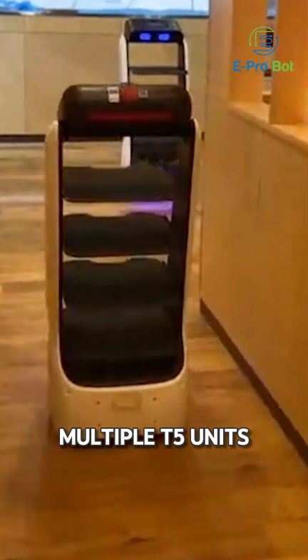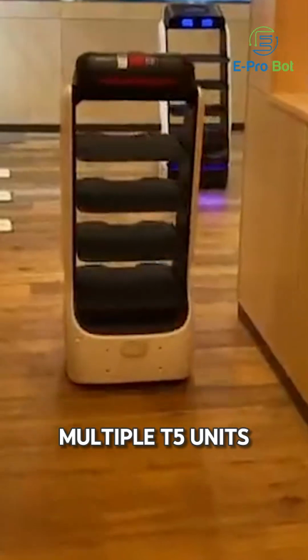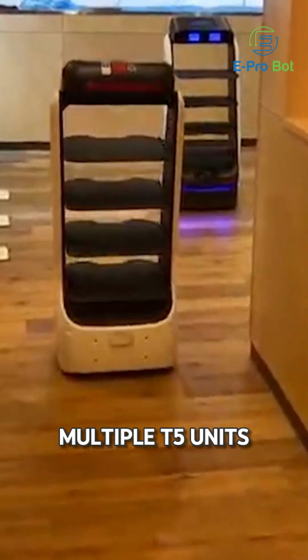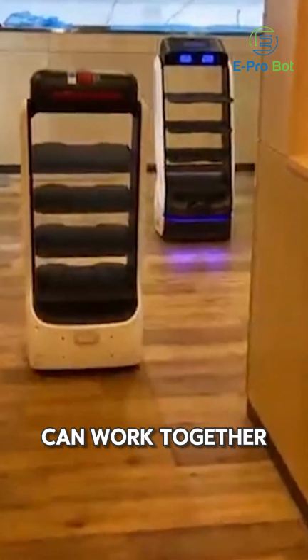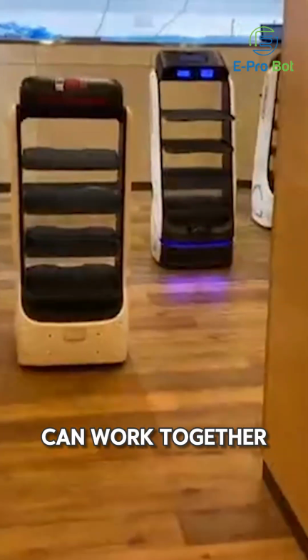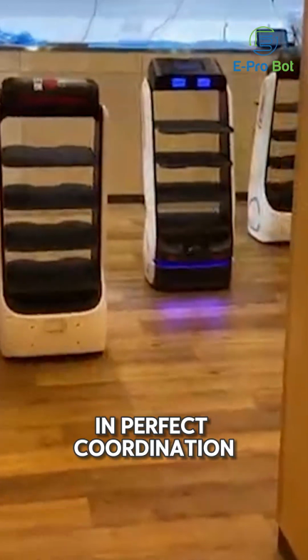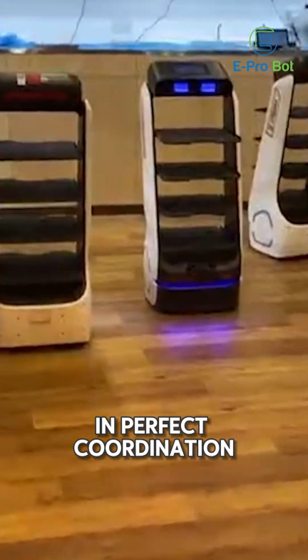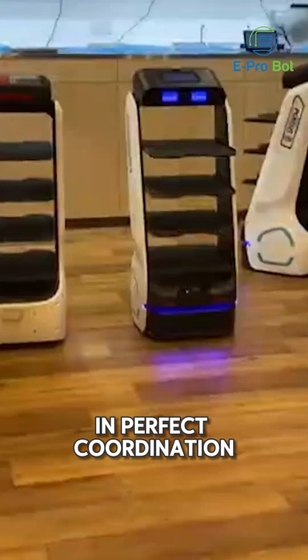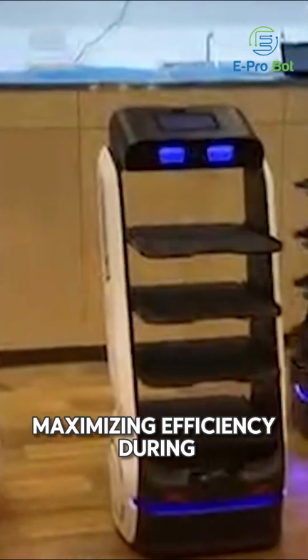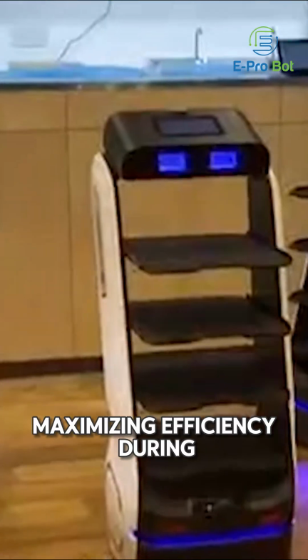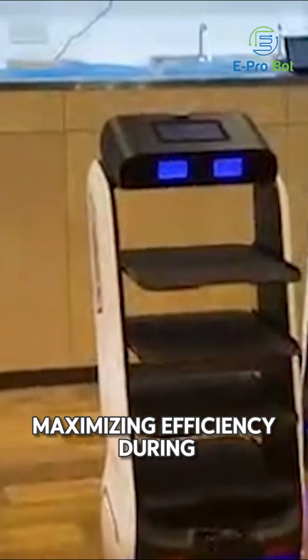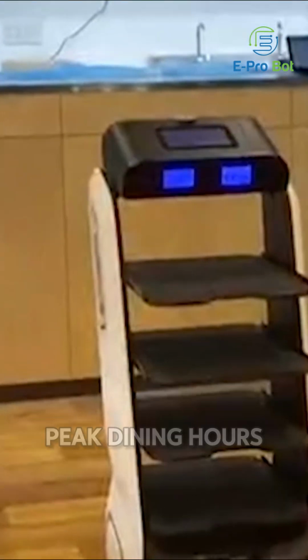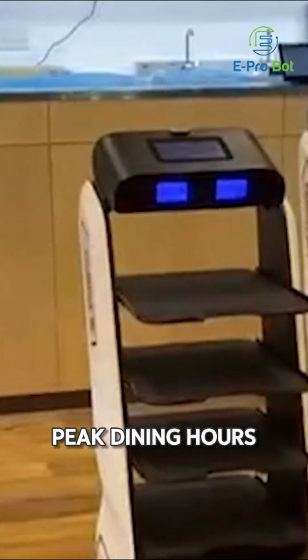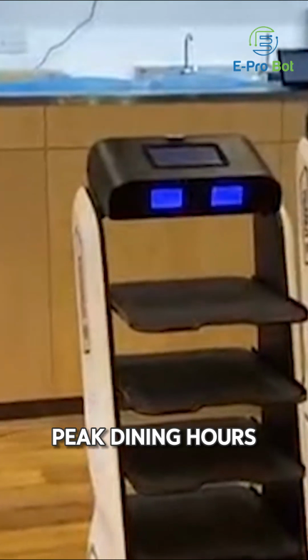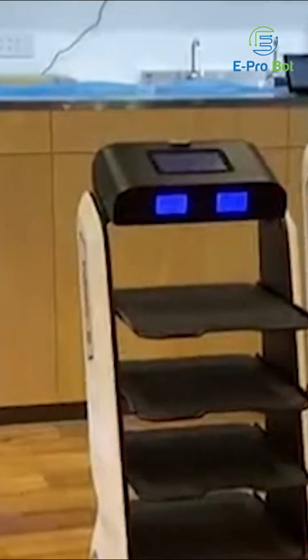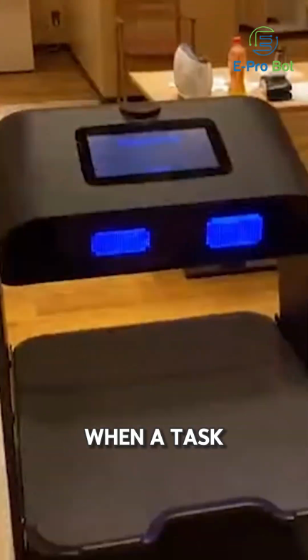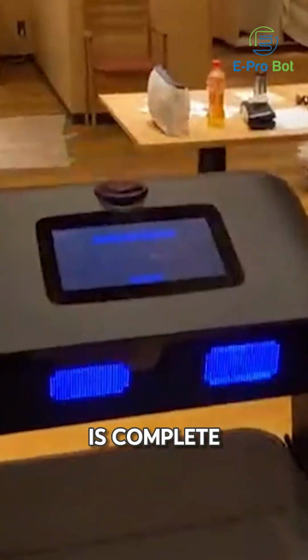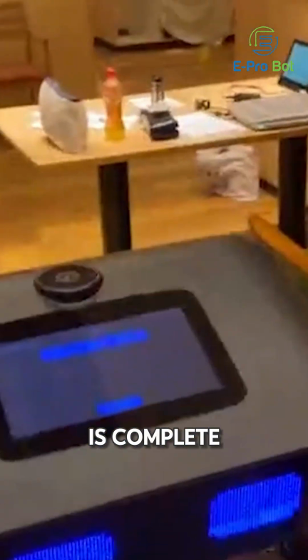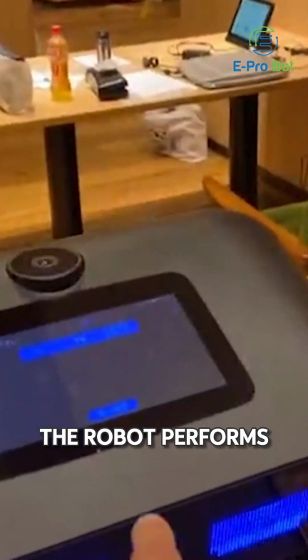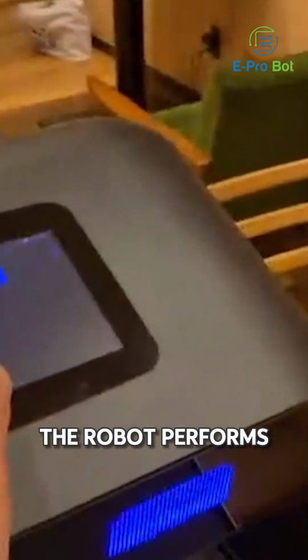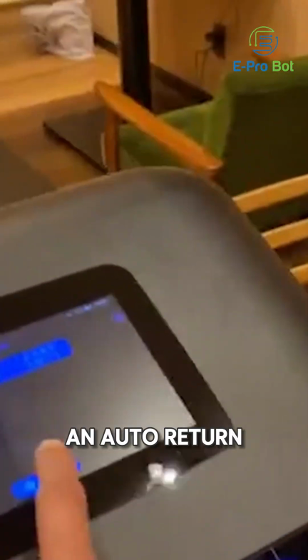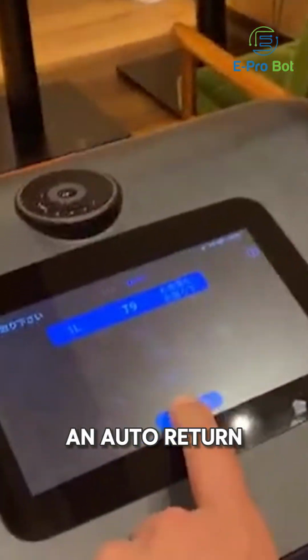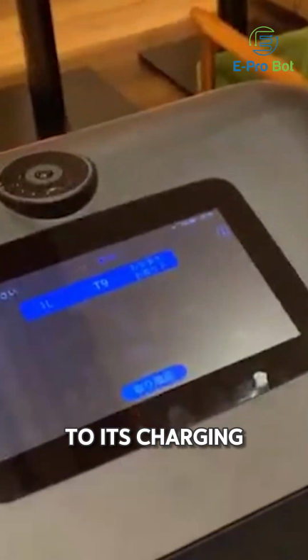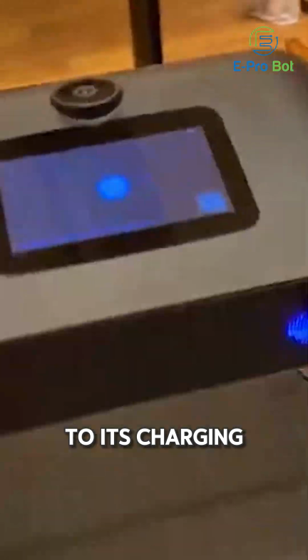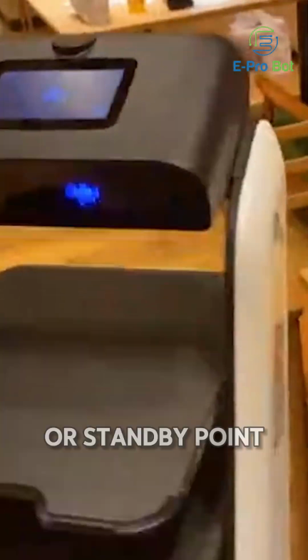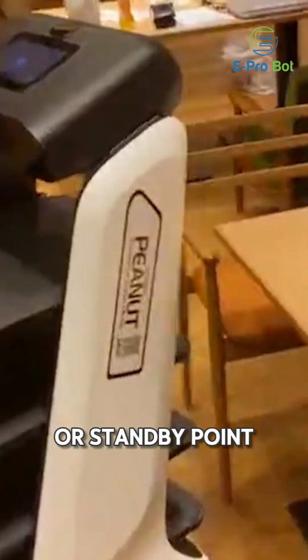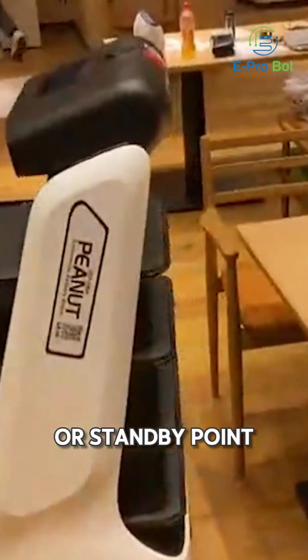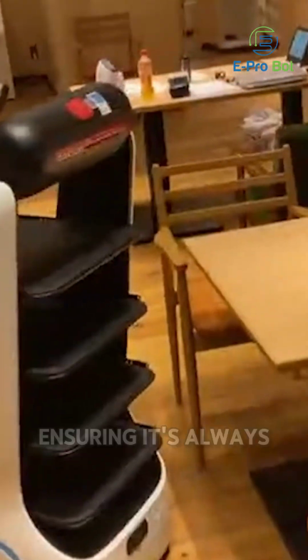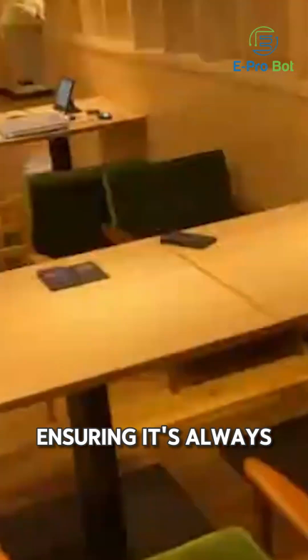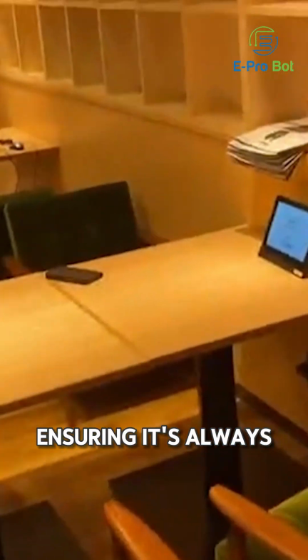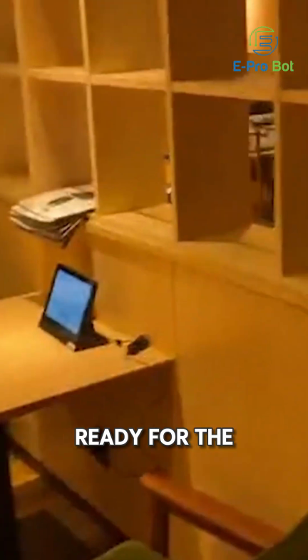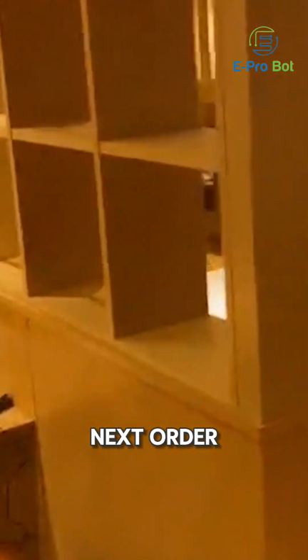multiple T5 units can work together in perfect coordination, maximizing efficiency during peak dining hours. When a task is complete, the robot performs an auto-return to its charging station or standby point, ensuring it's always ready for the next order.